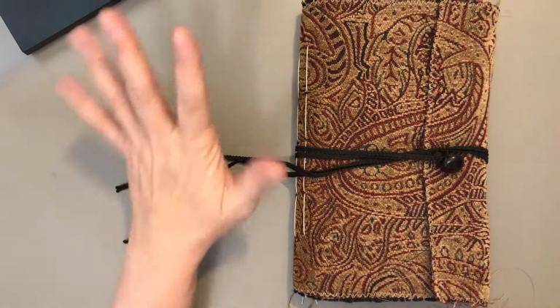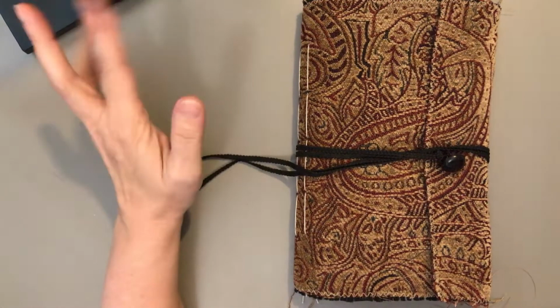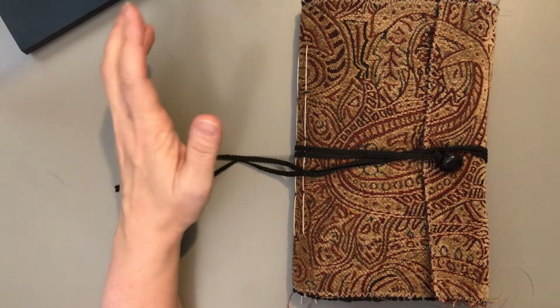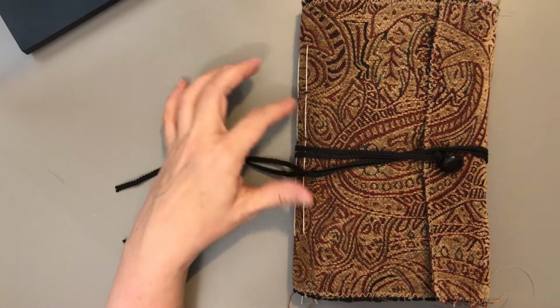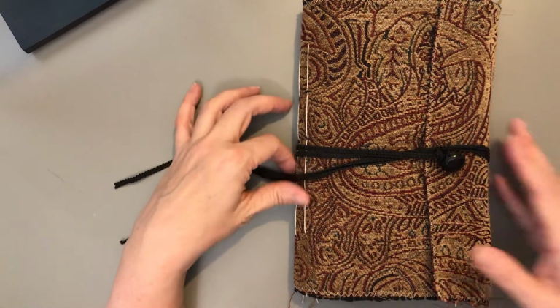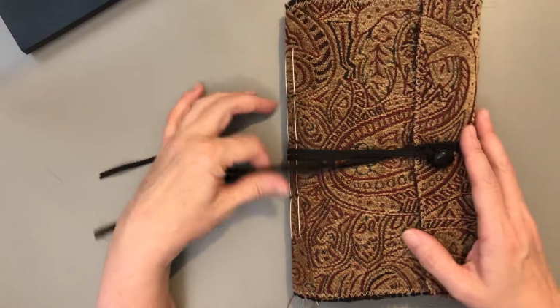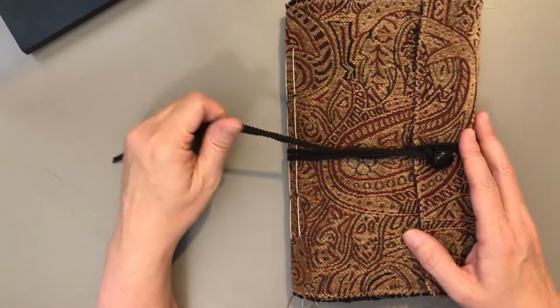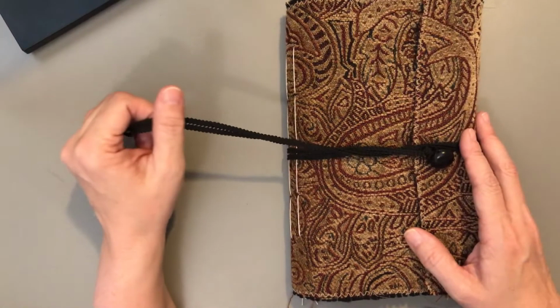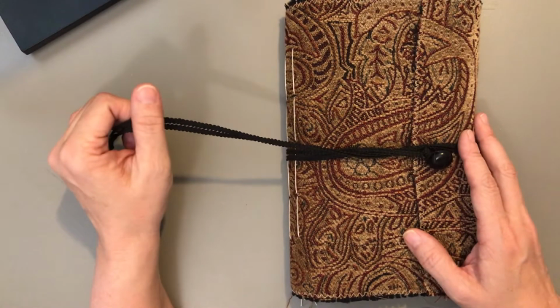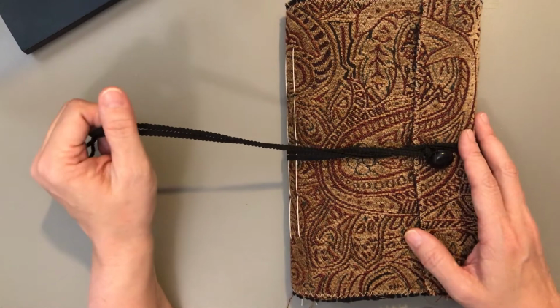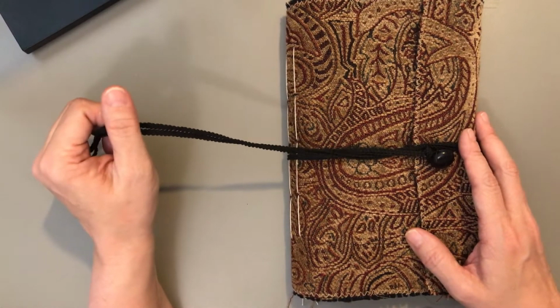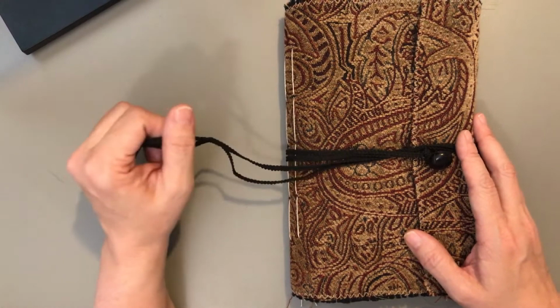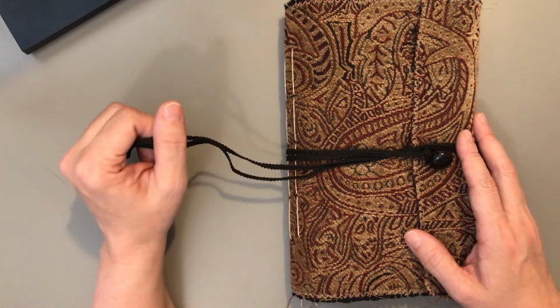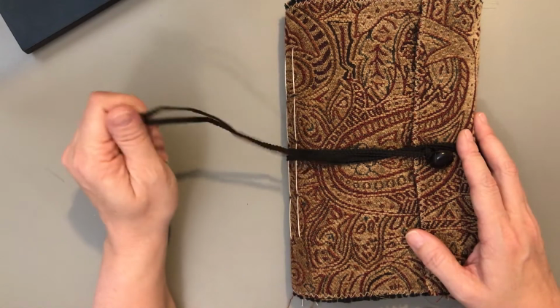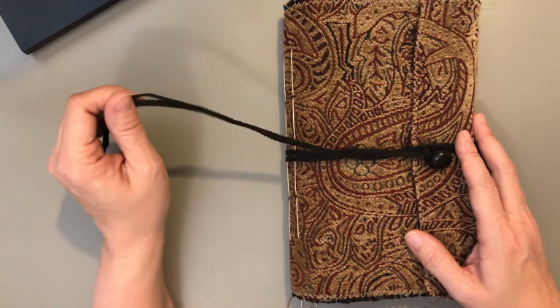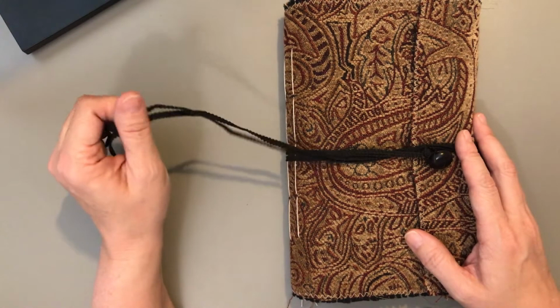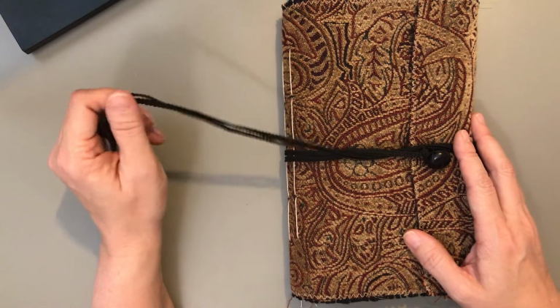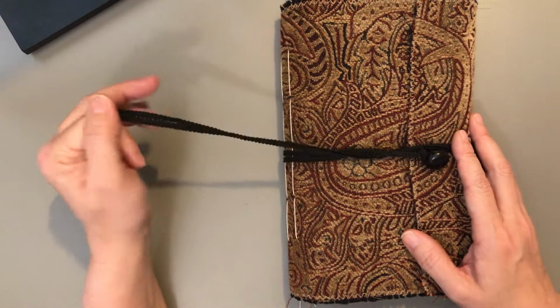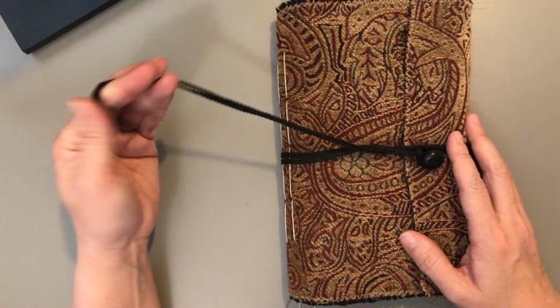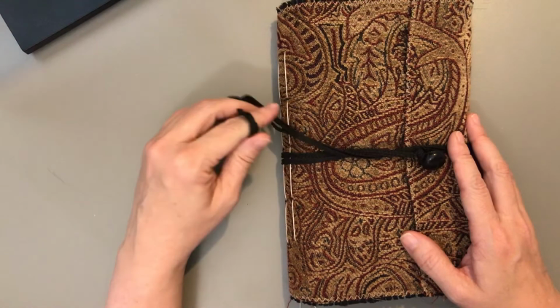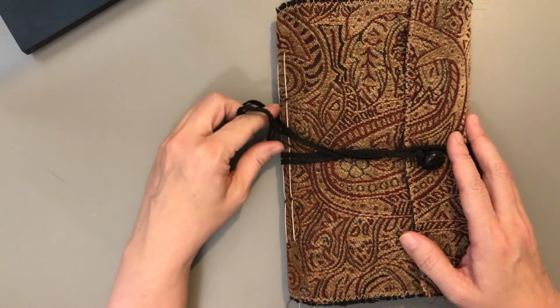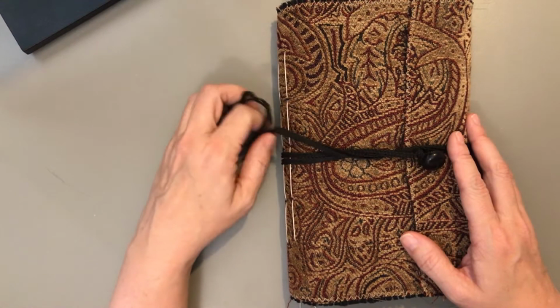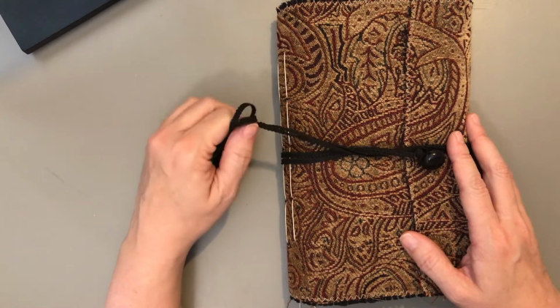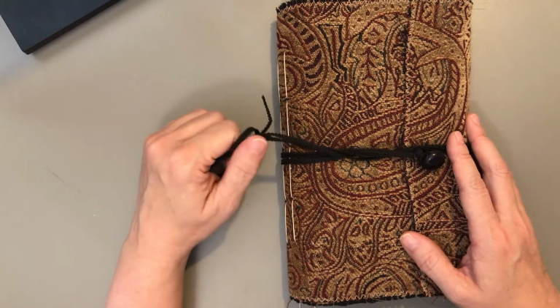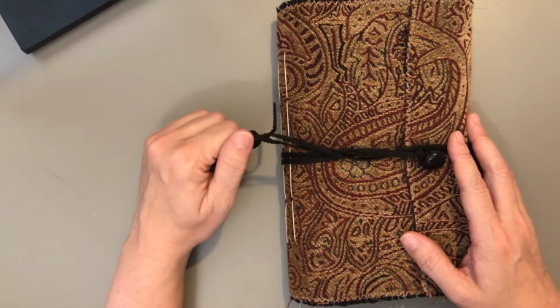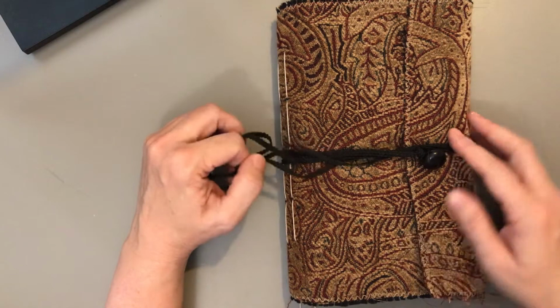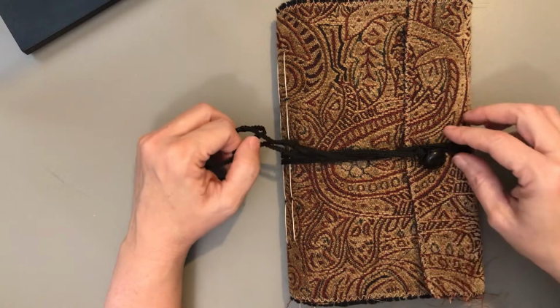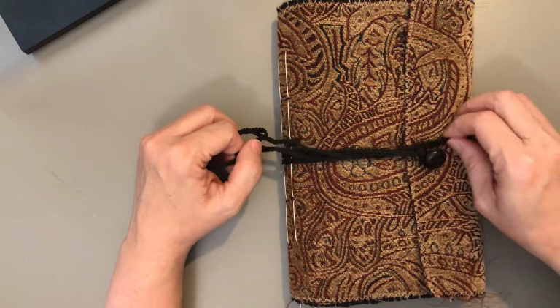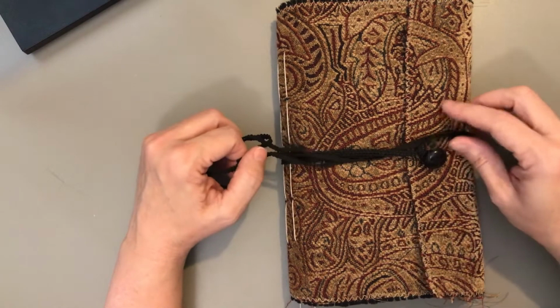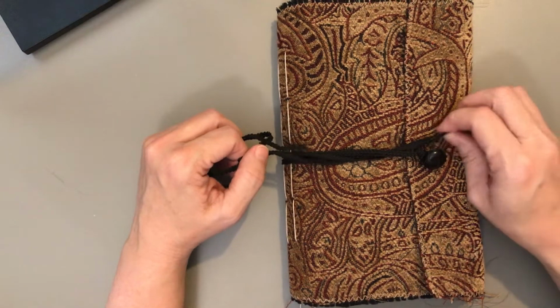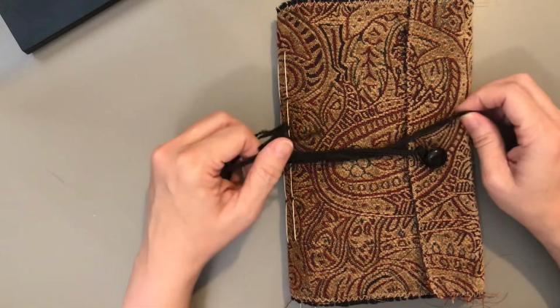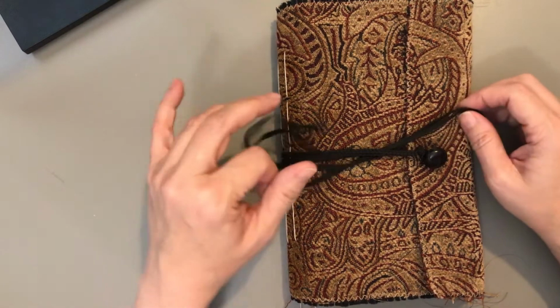Hi everybody. I just wanted to get on here real quick and do some flip throughs. I have about 10 journals I'm going to be listing in my Etsy store, so I'm going to go through some of those just real quick so you can see what's inside.